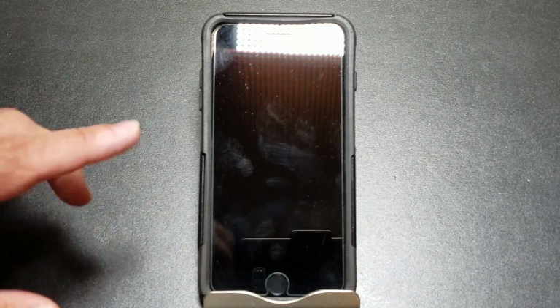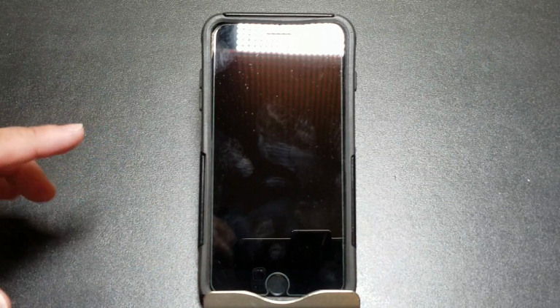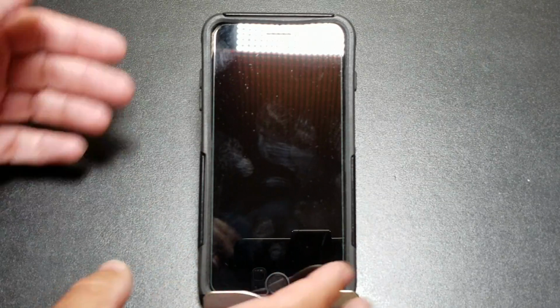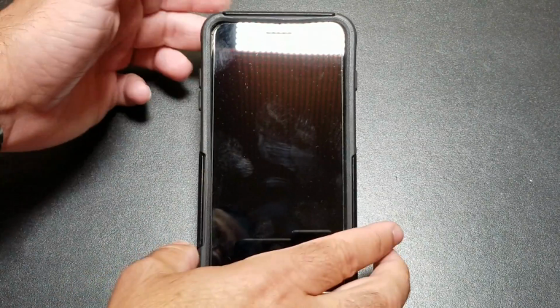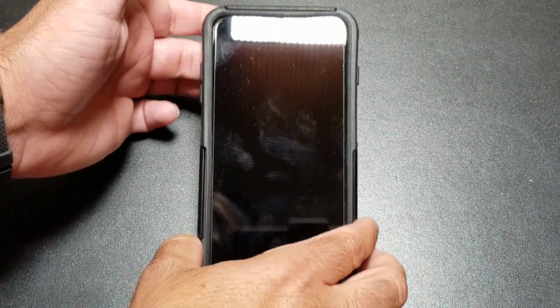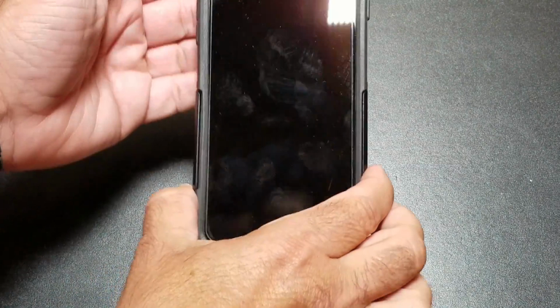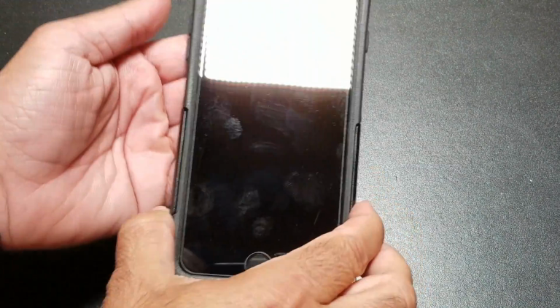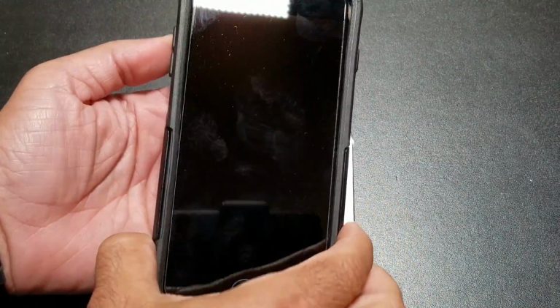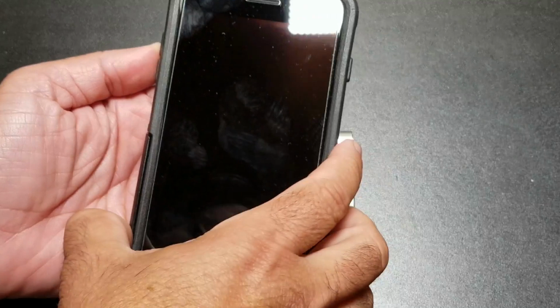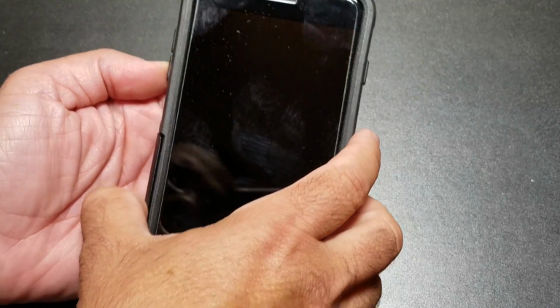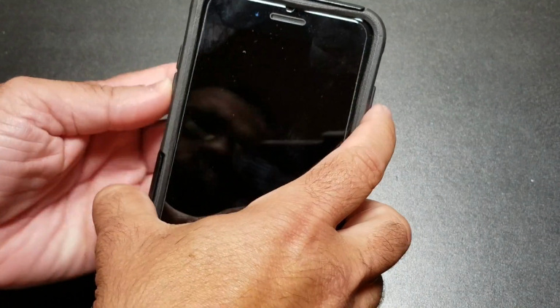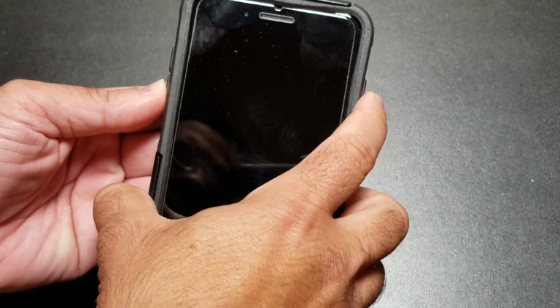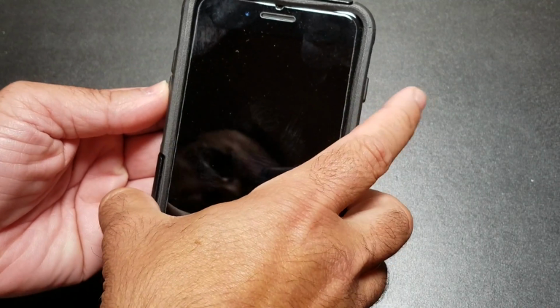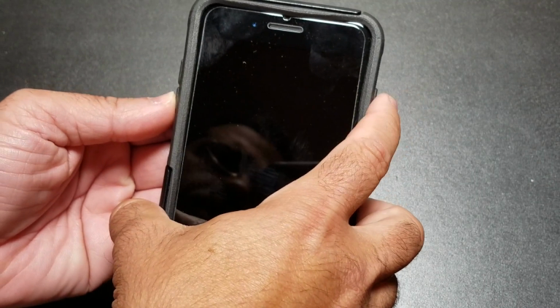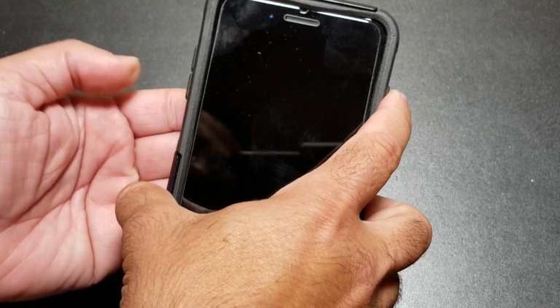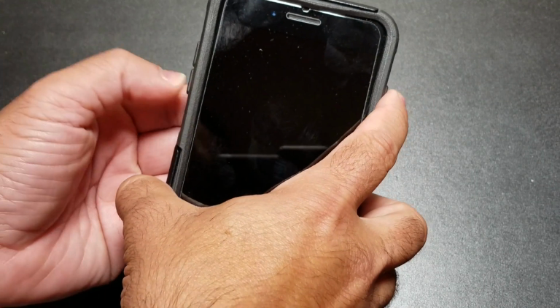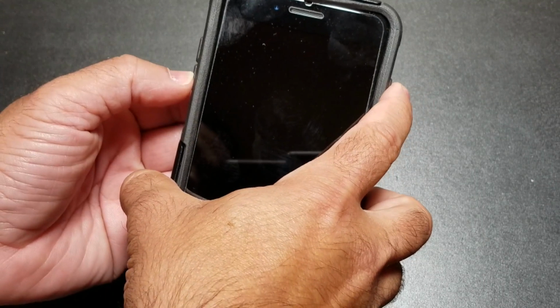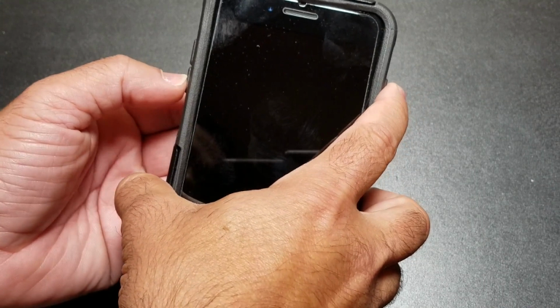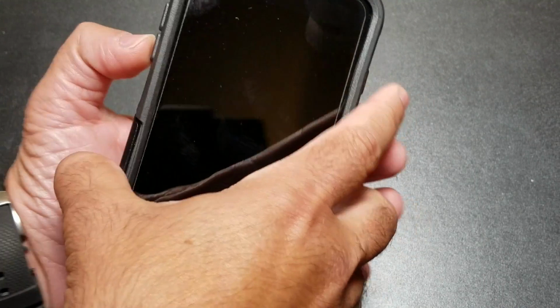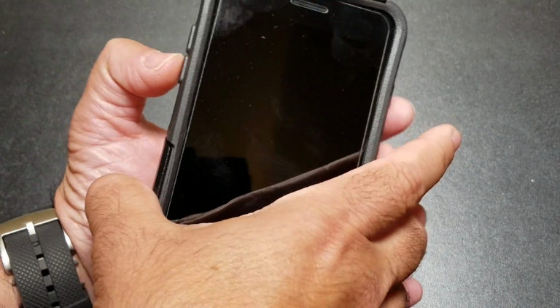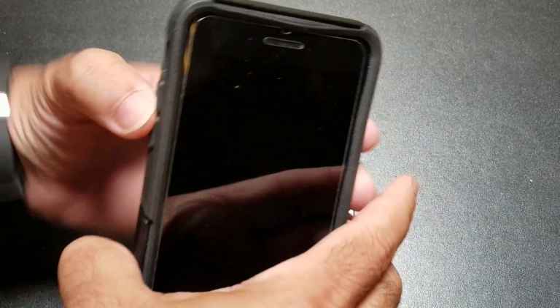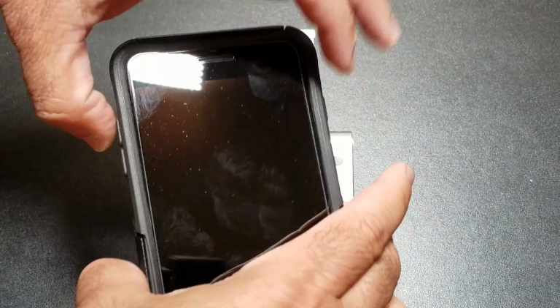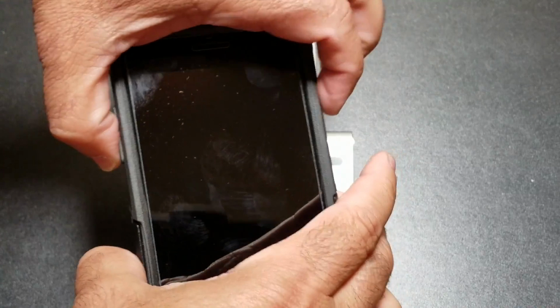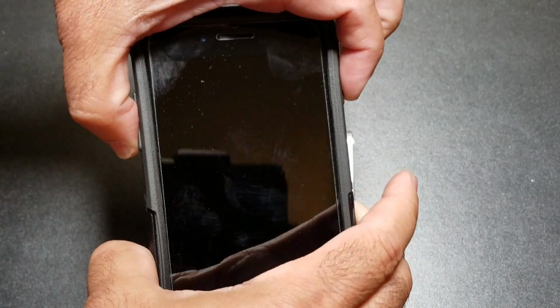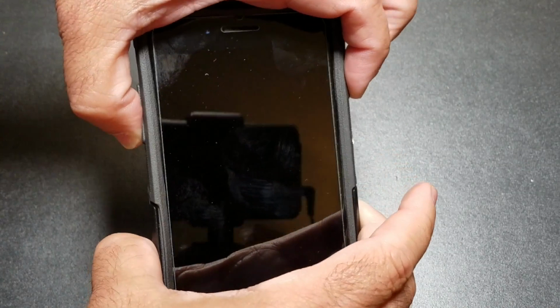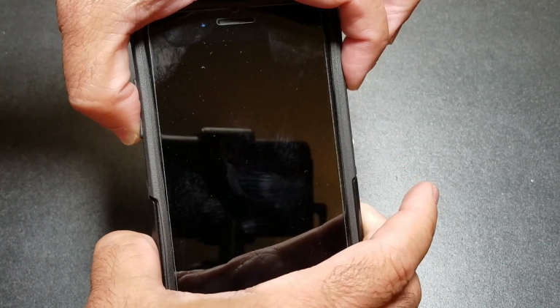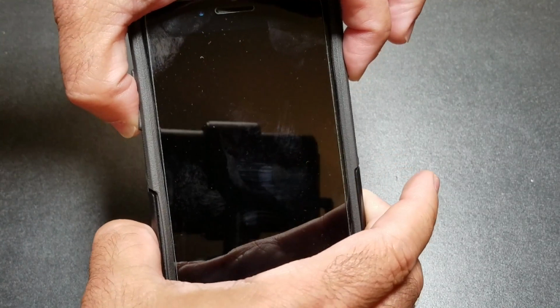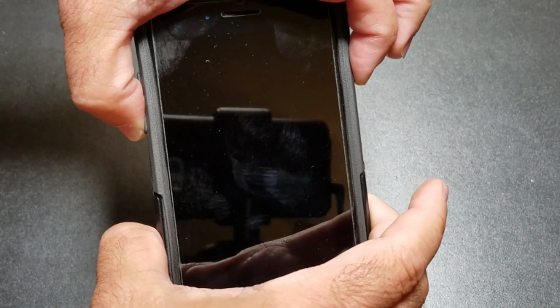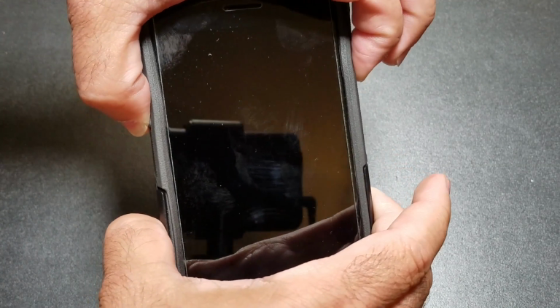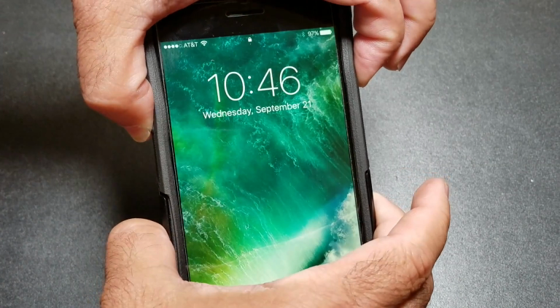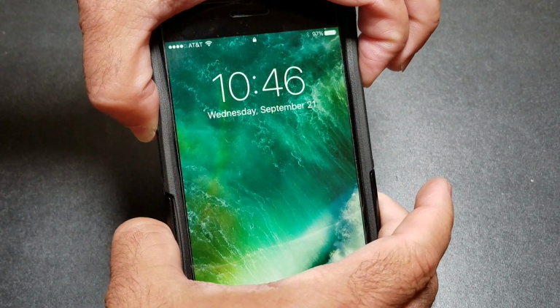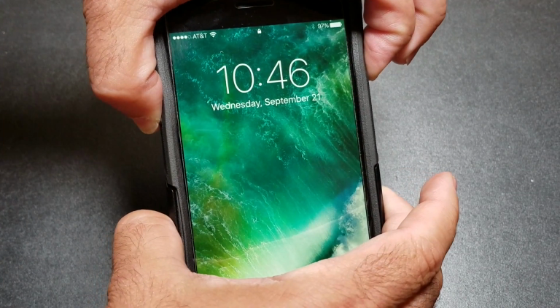So if you want to reboot your phone because it's been frozen, what you're going to do is press the power button and the volume down button at the same time. I'll go ahead and do it right here so you can see what happens — press and hold simultaneously, and you're going to wait.